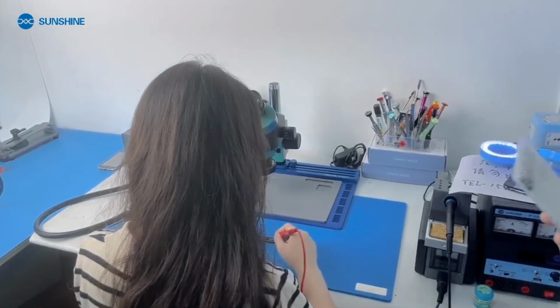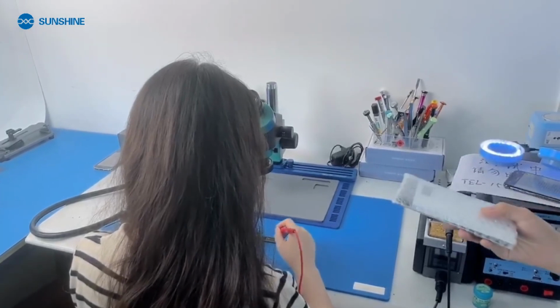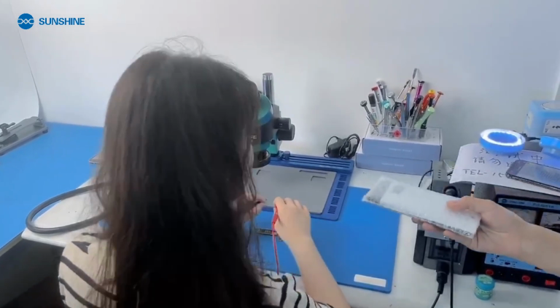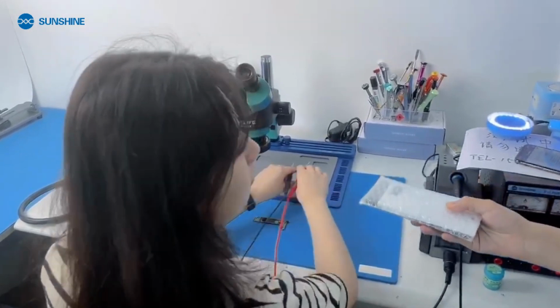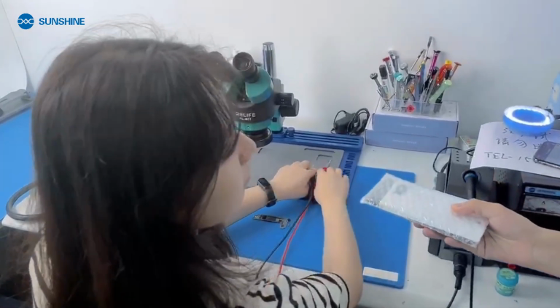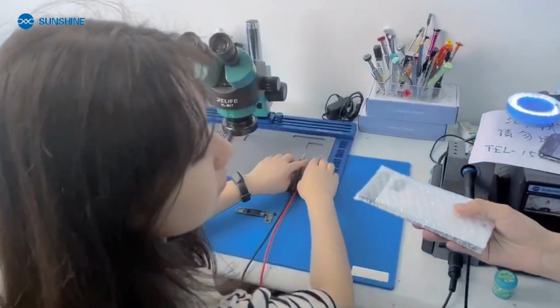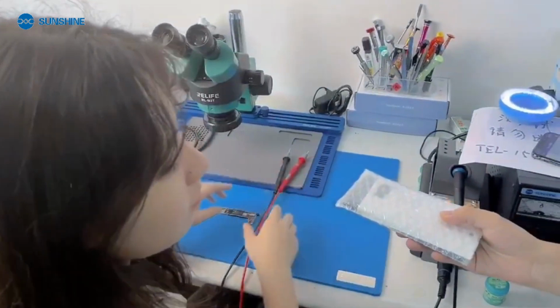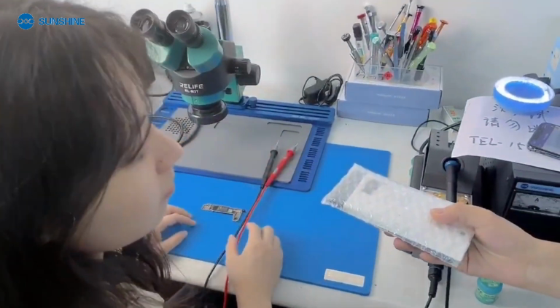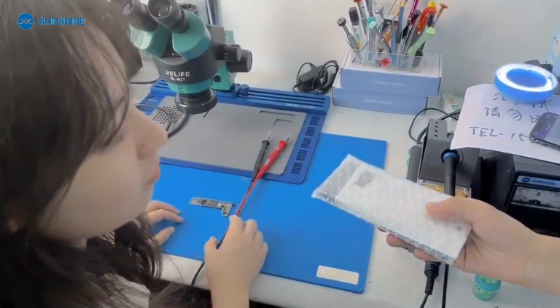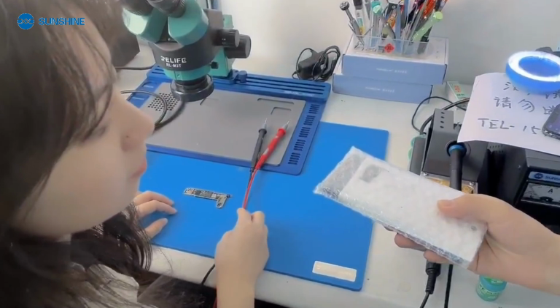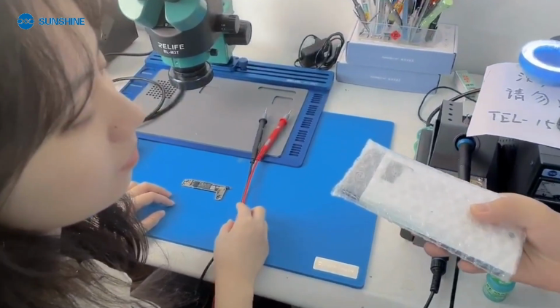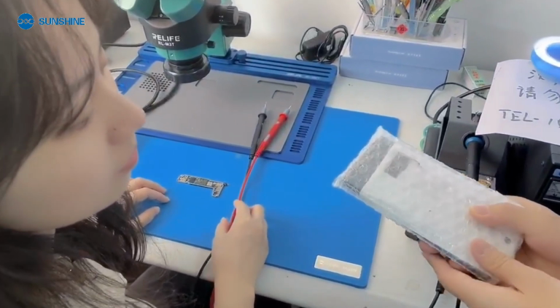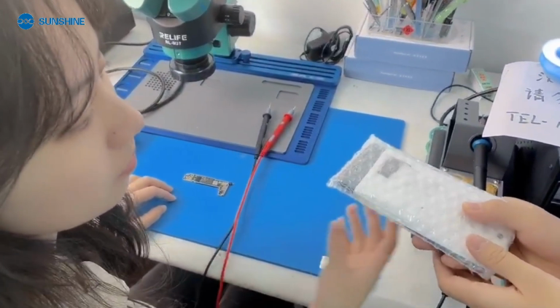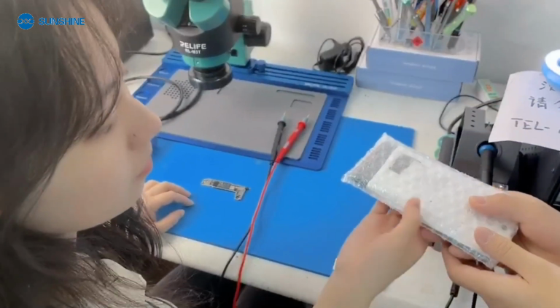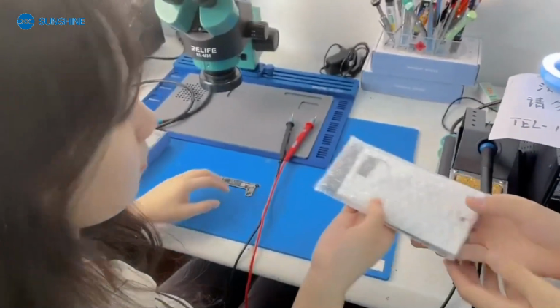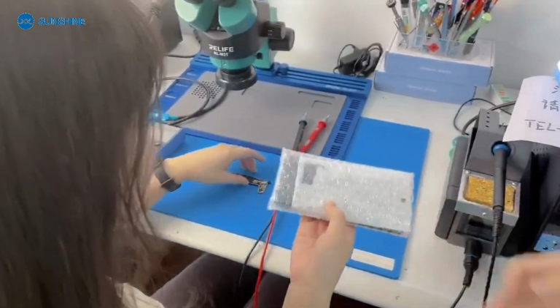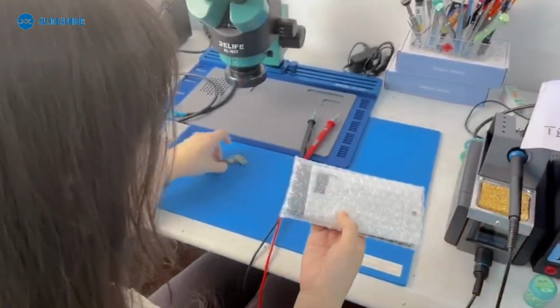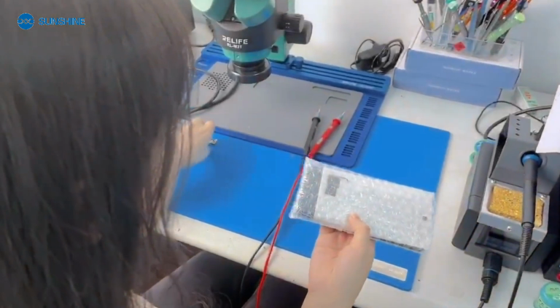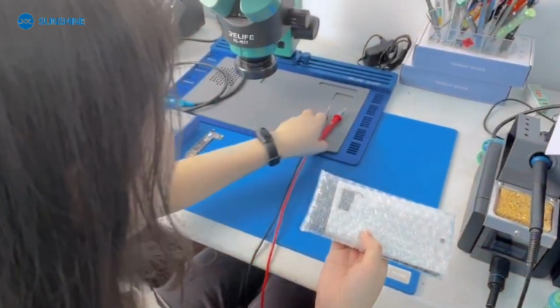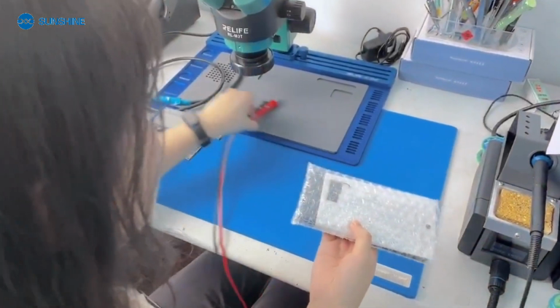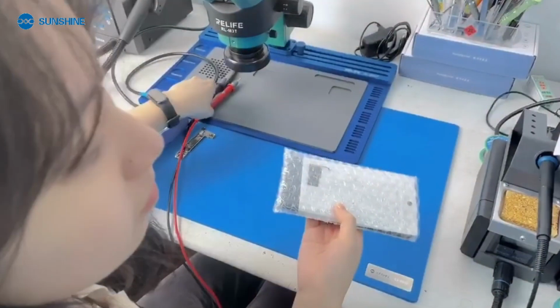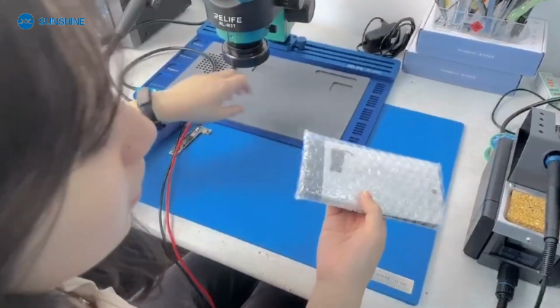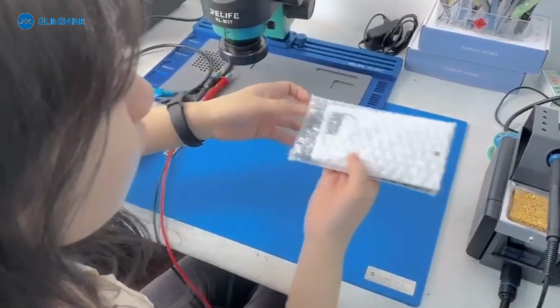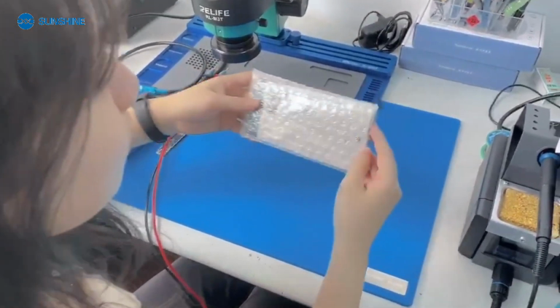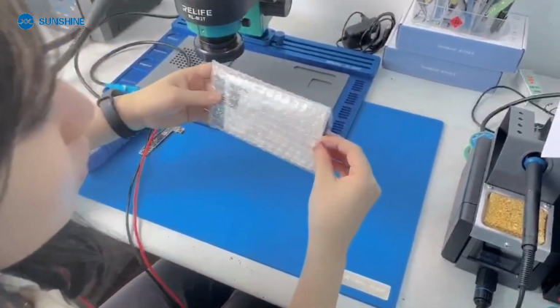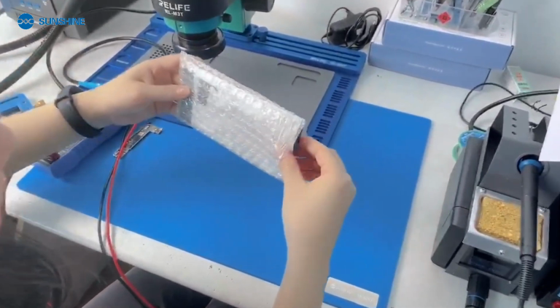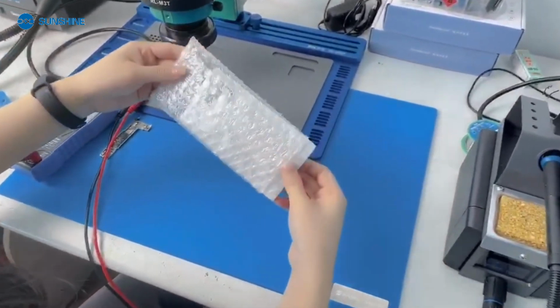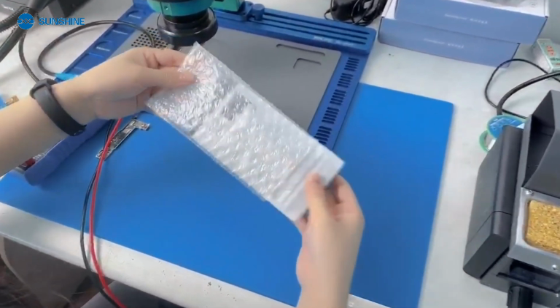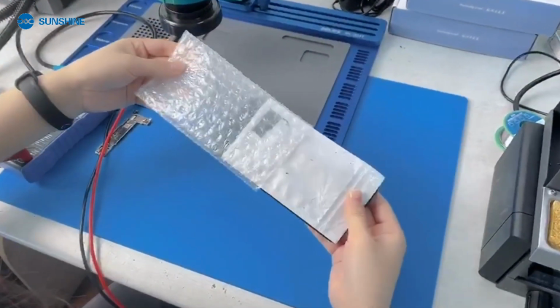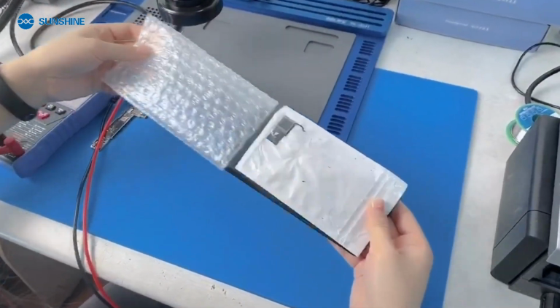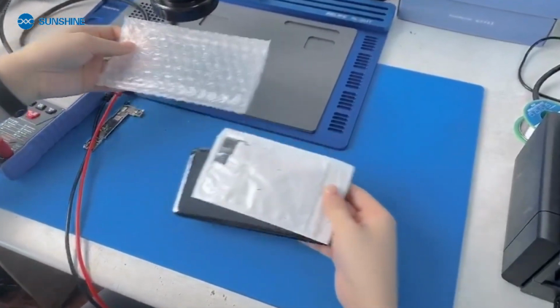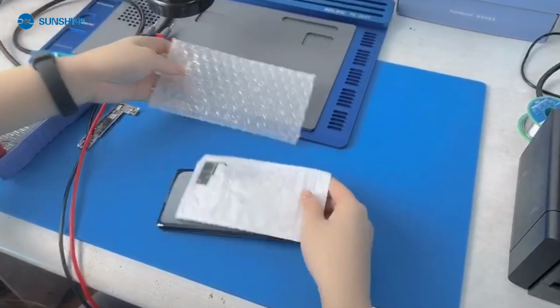Hey Yoyo, have you seen the phone with a 3-layer CPU? My friend repaired this phone, dismantled the CPU, but can't put it back. Can you teach us? Okay, remember to take a video and teach it to my fans for free.